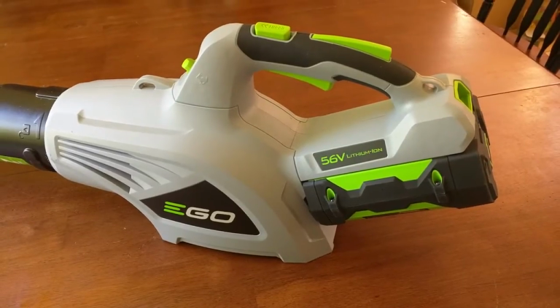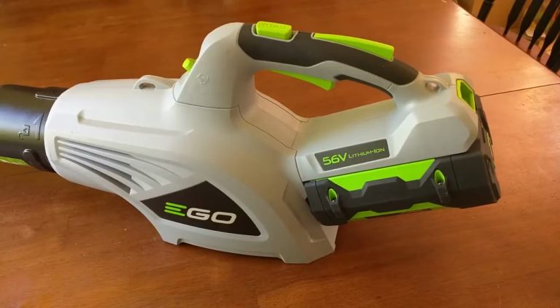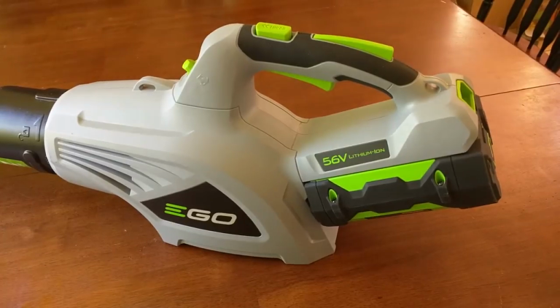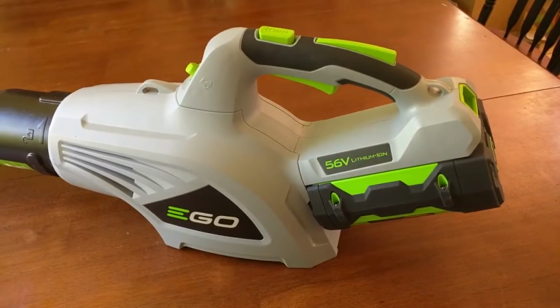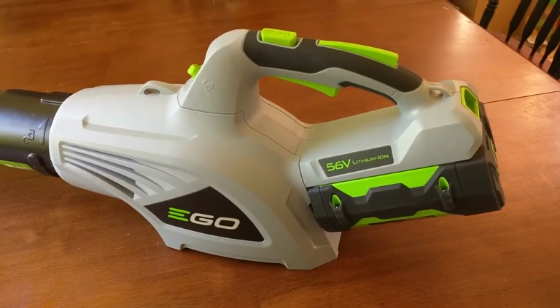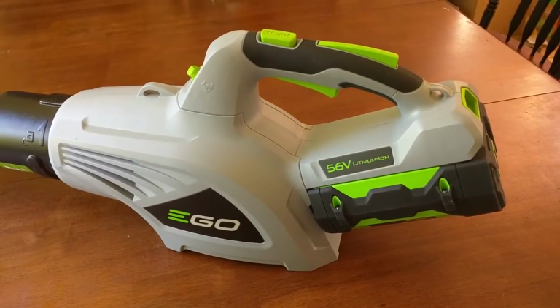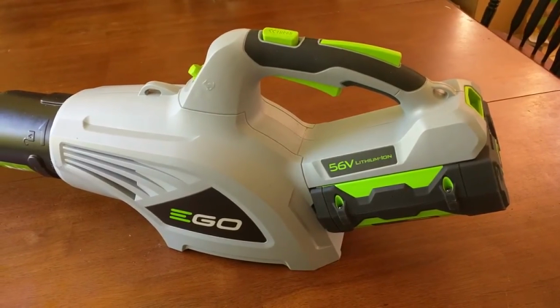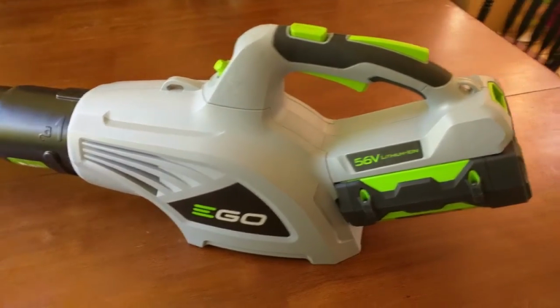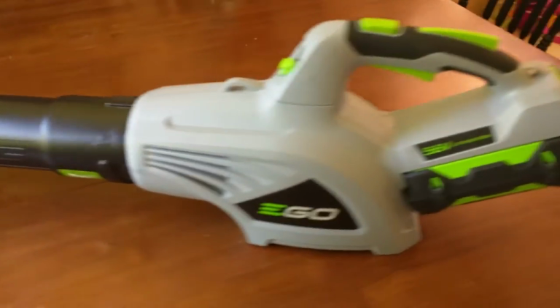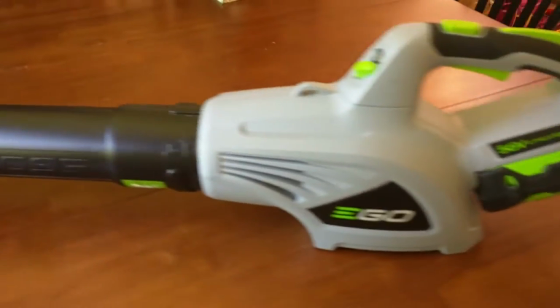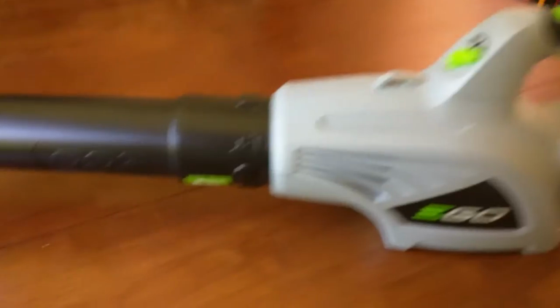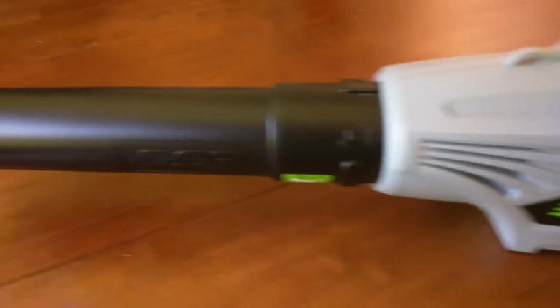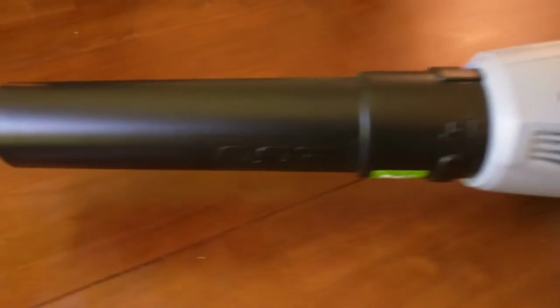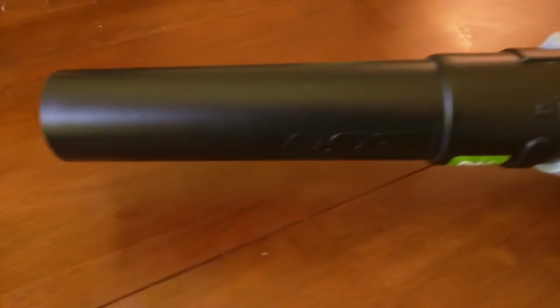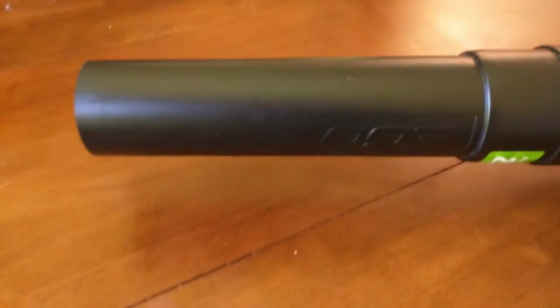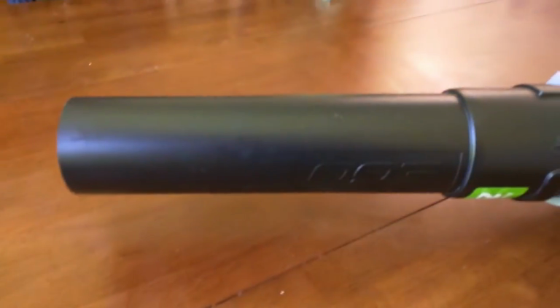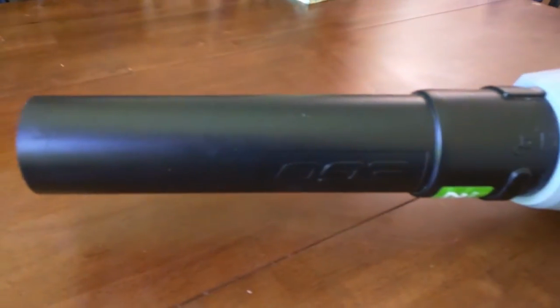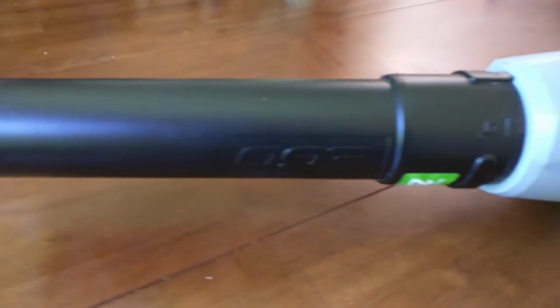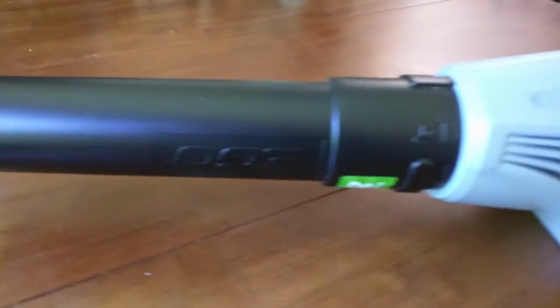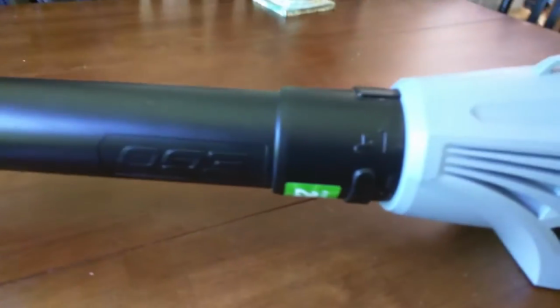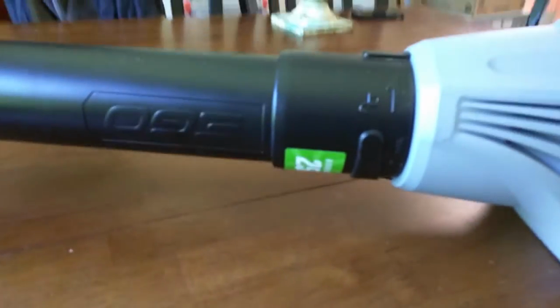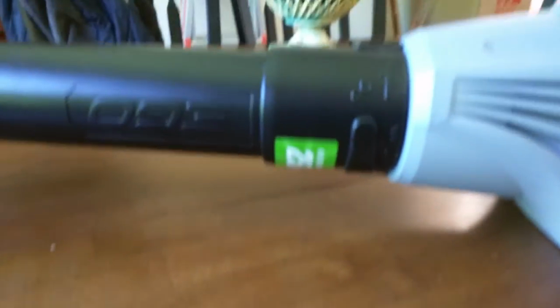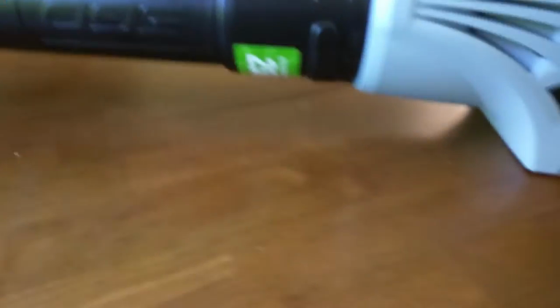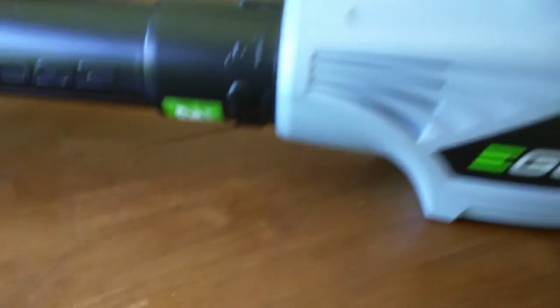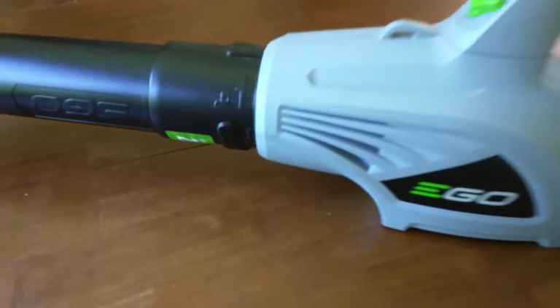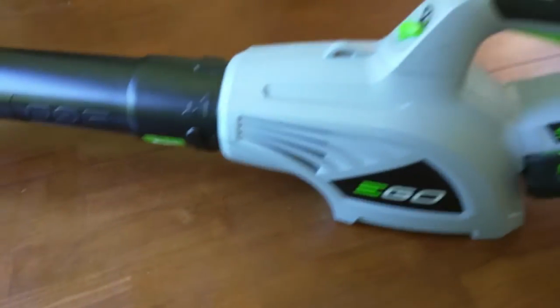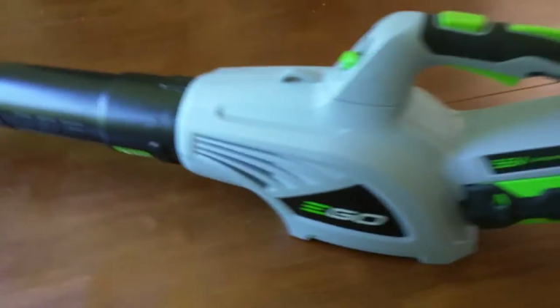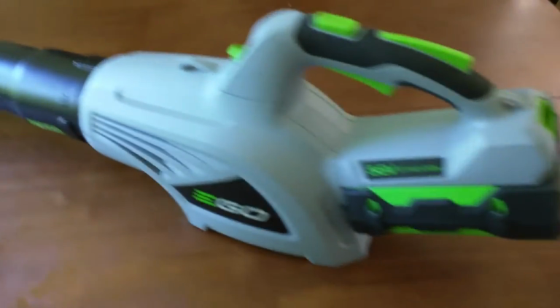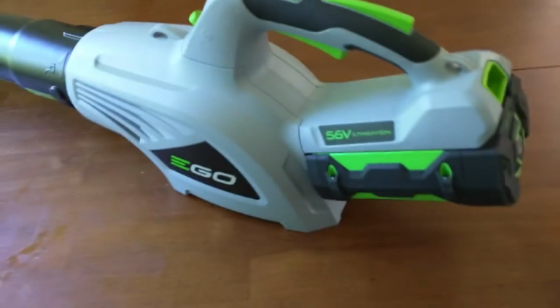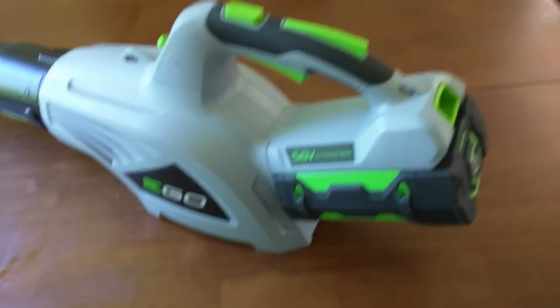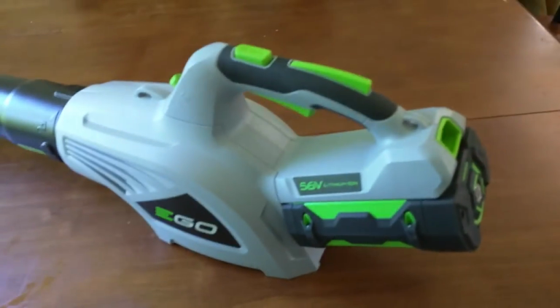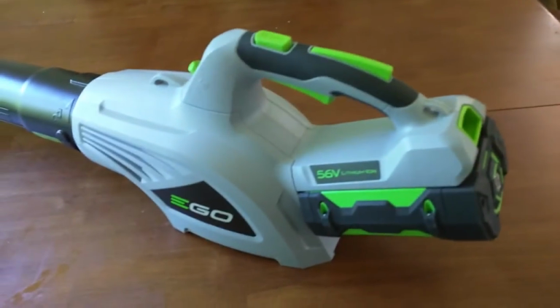Introducing the EGO 56 volt blower. It puts out up to 480 cubic feet per minute. It's an incredibly powerful little blower that you can use to dry your kids' hair in just moments.